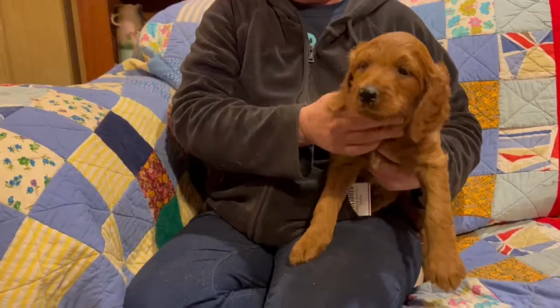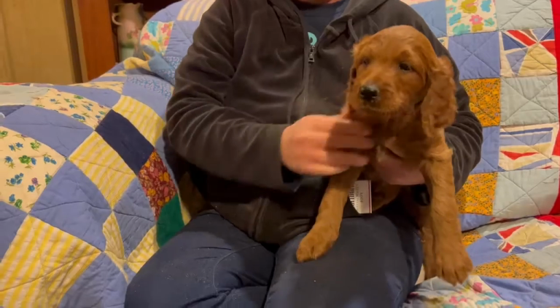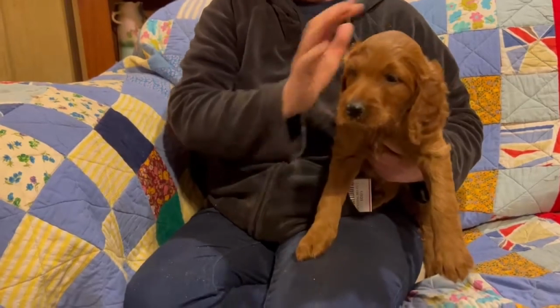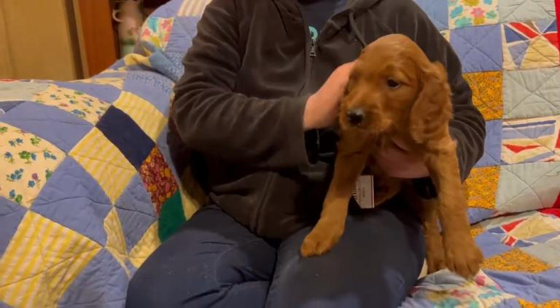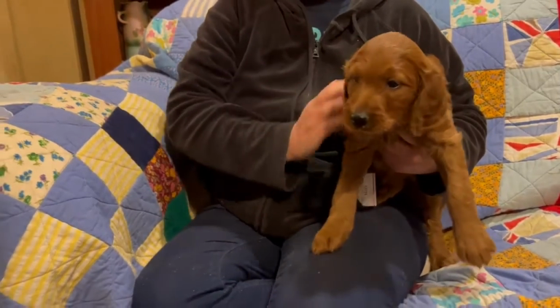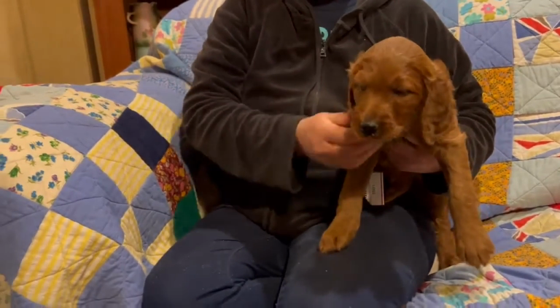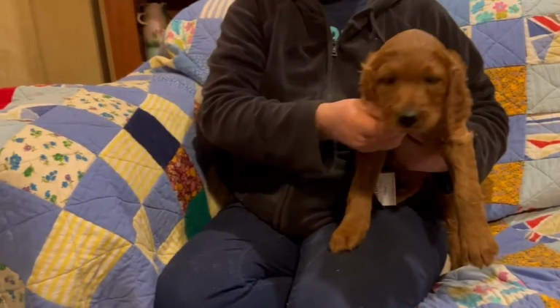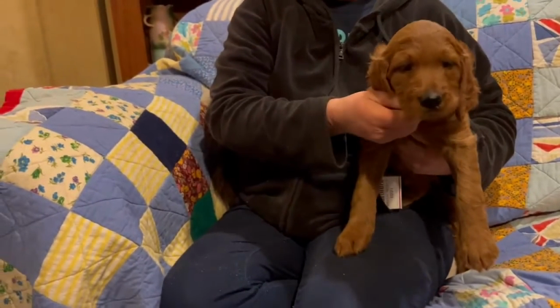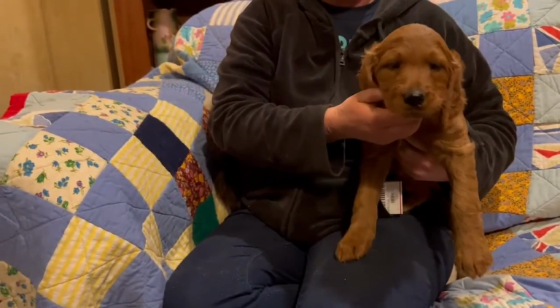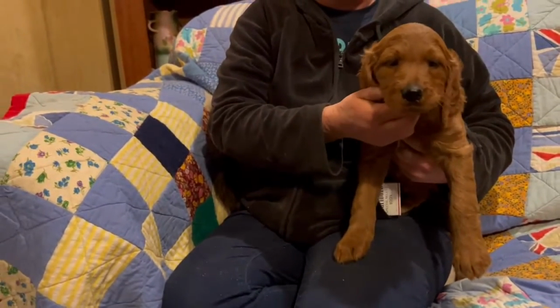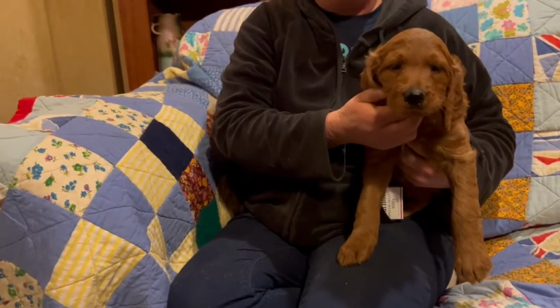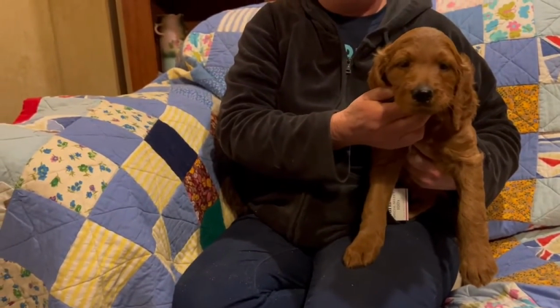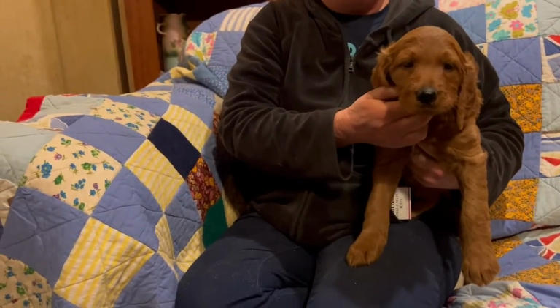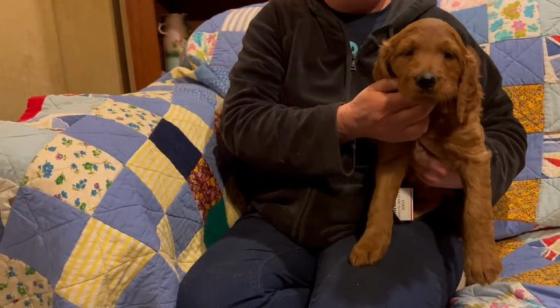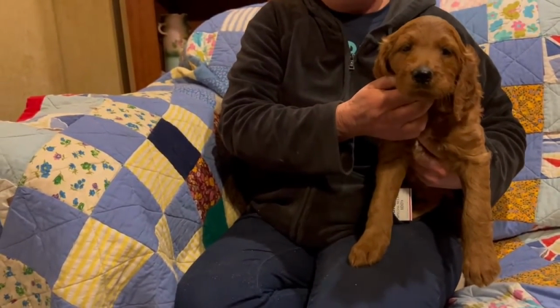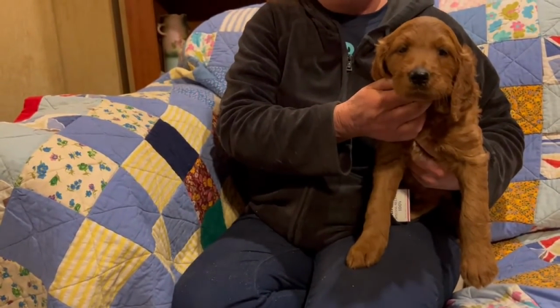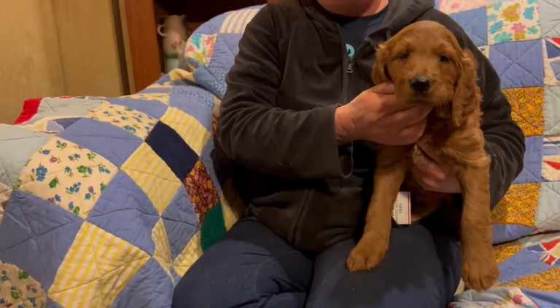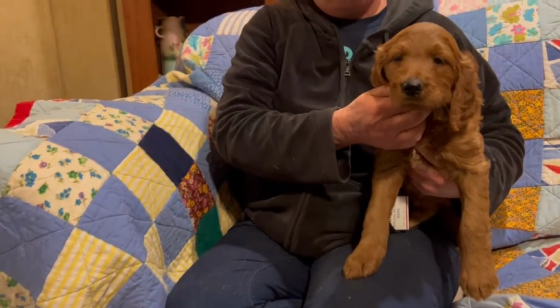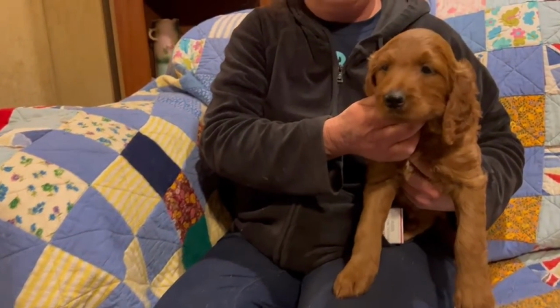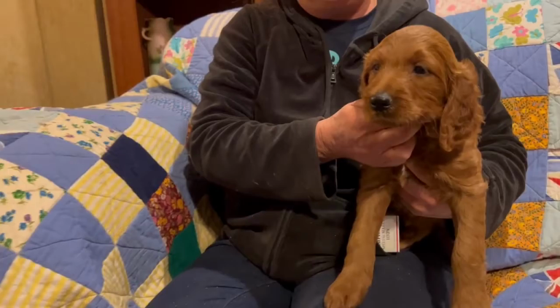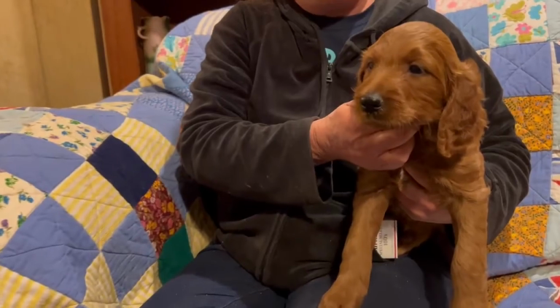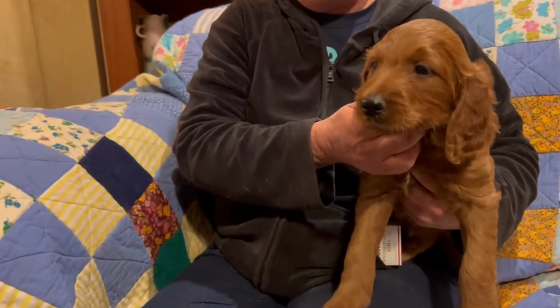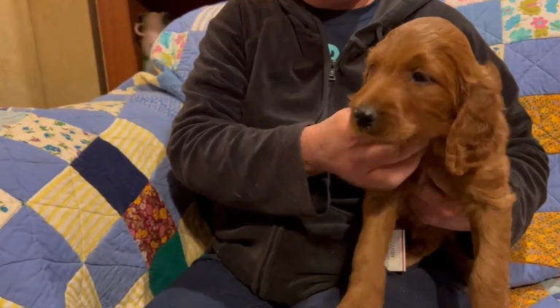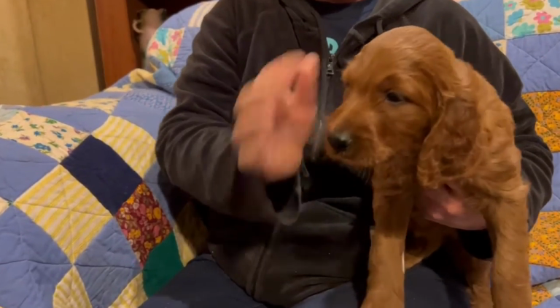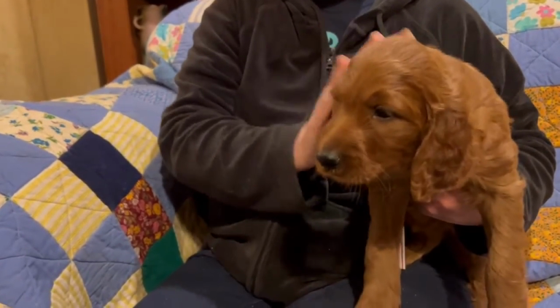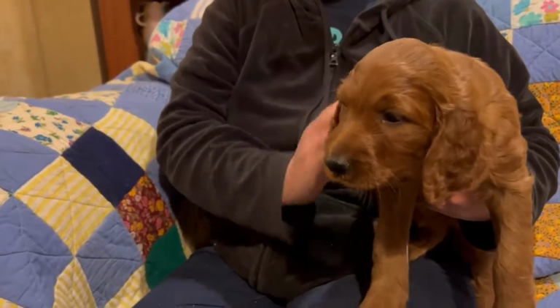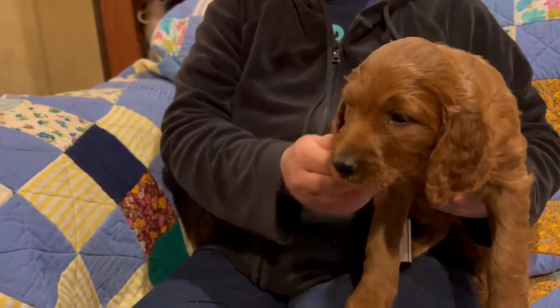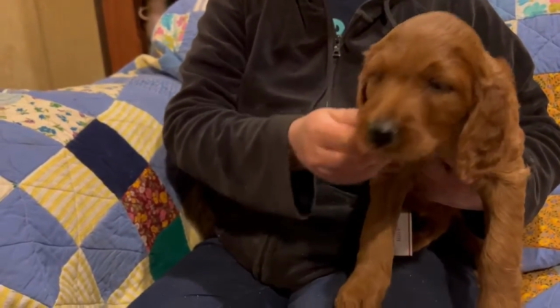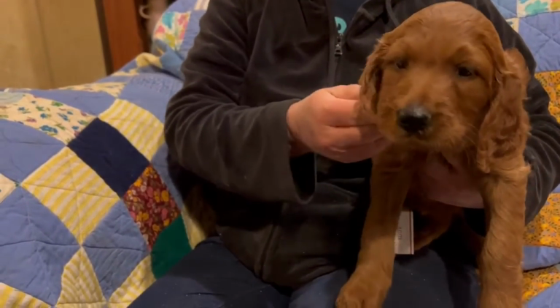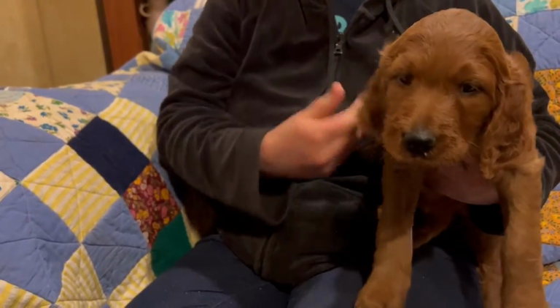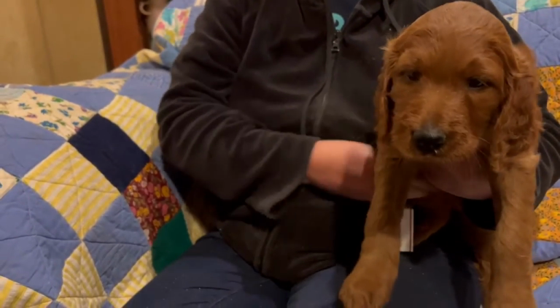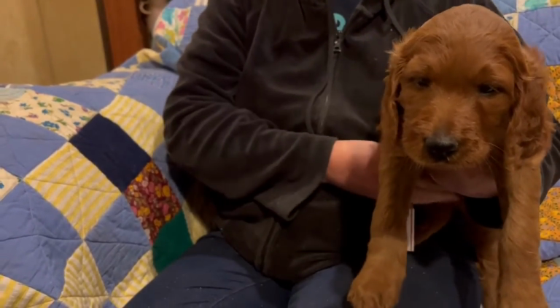Hi everyone, welcome to Oak Hill Farm Doodles. We're here with Reba's silver-collared female. These babies are ready February 12th.